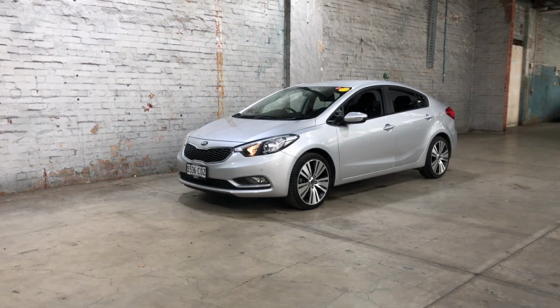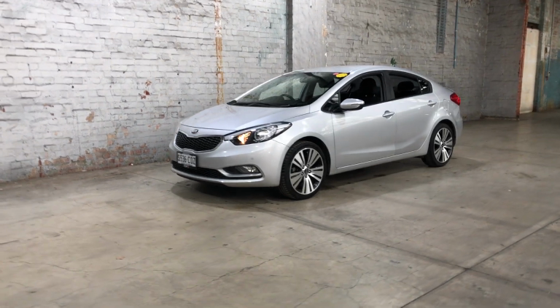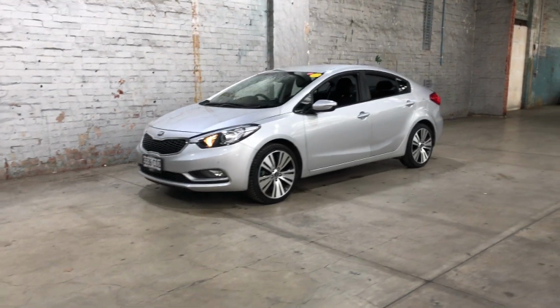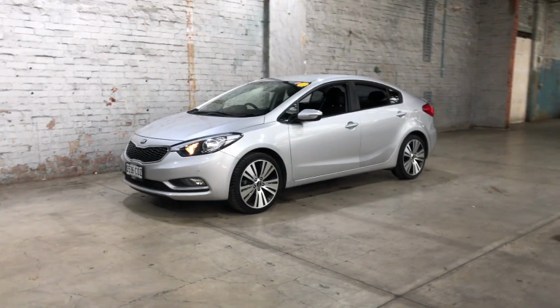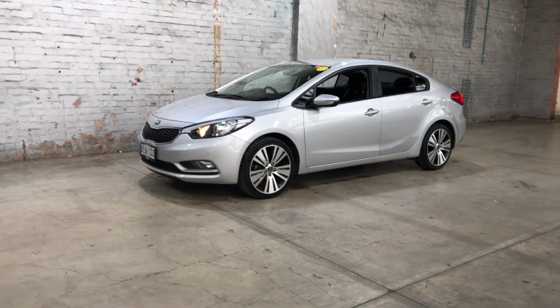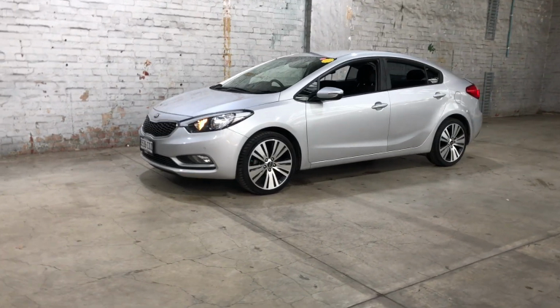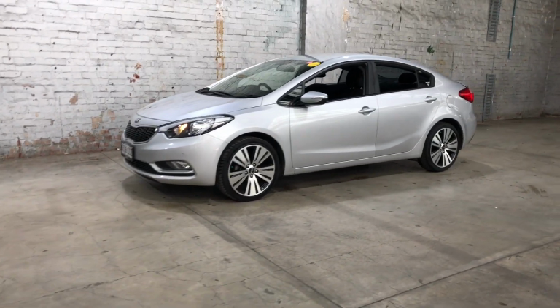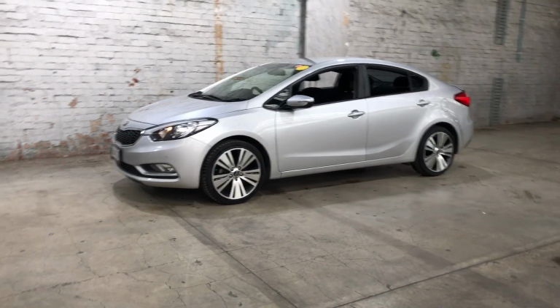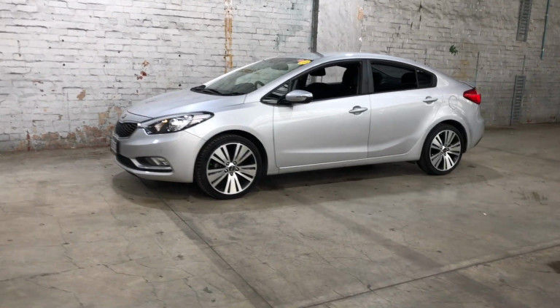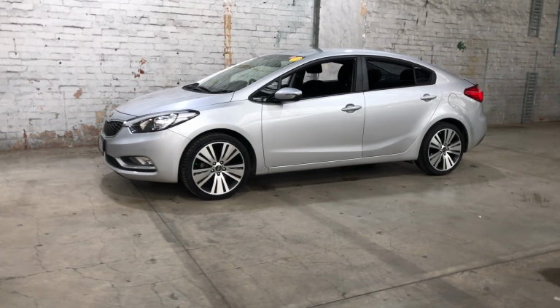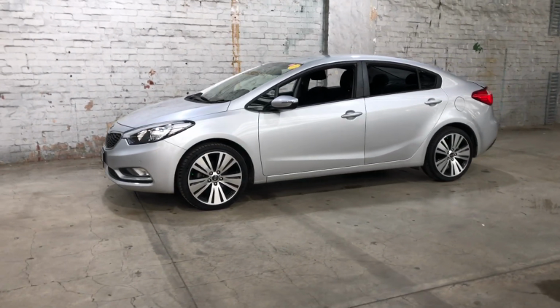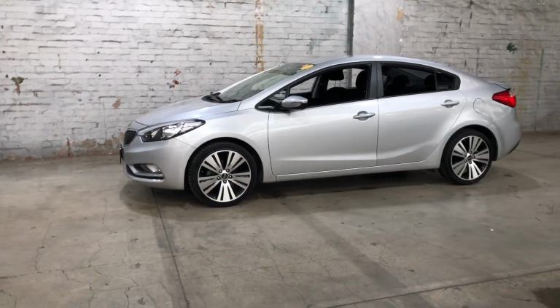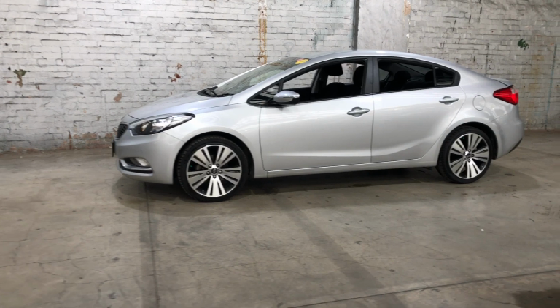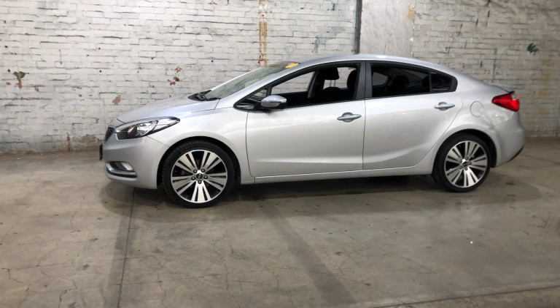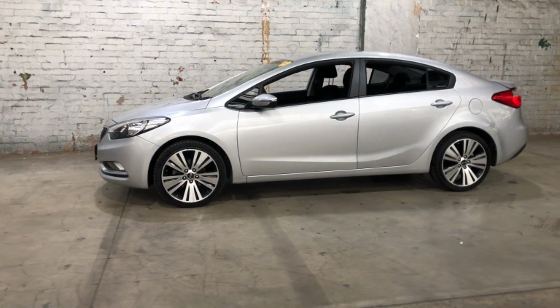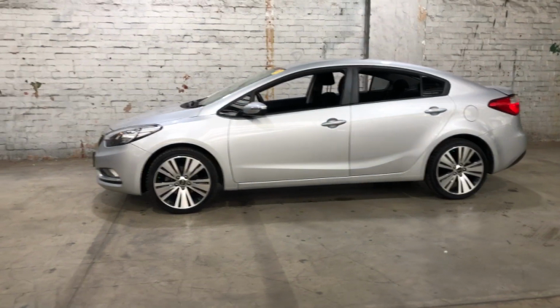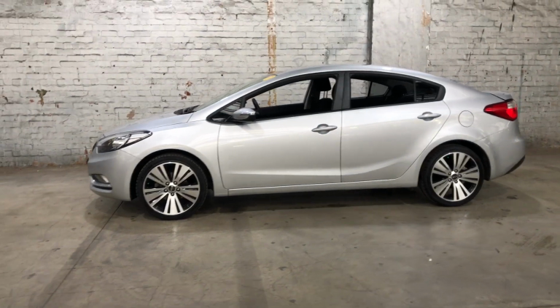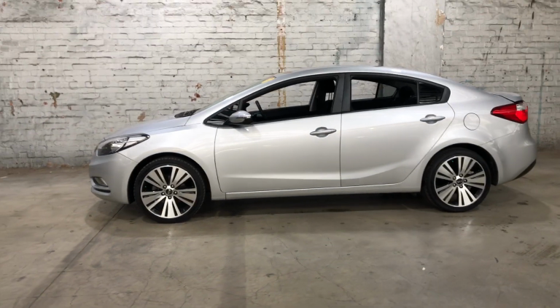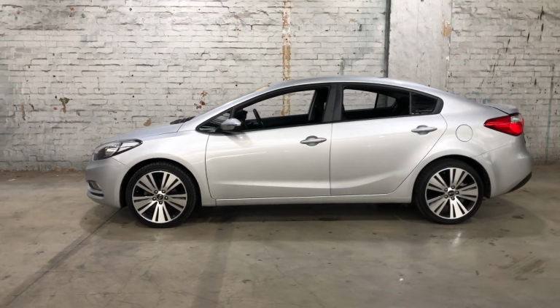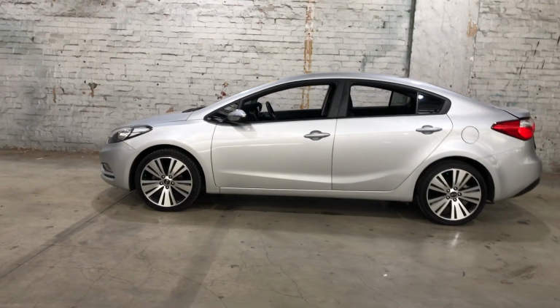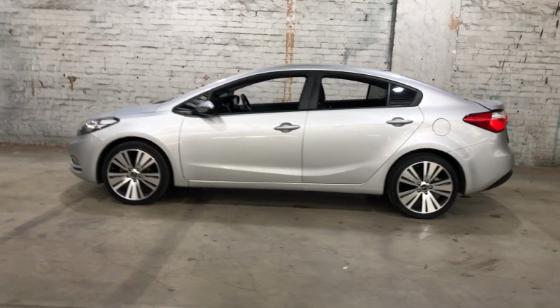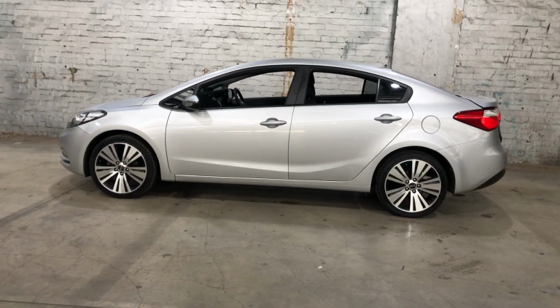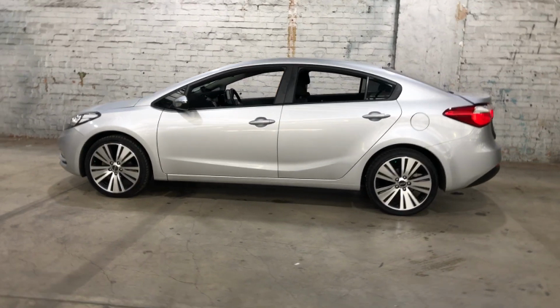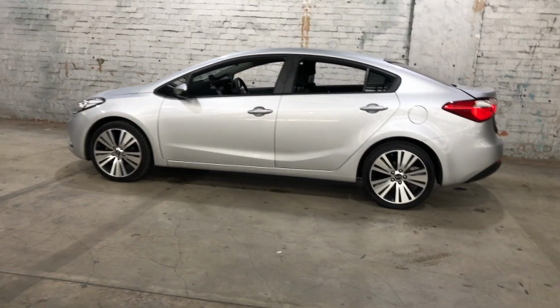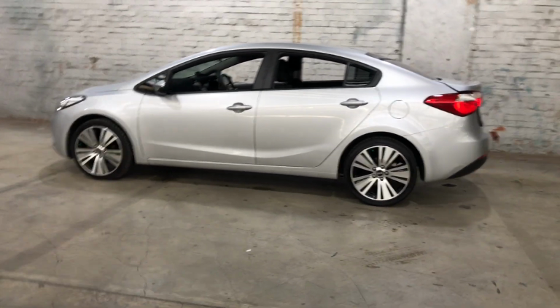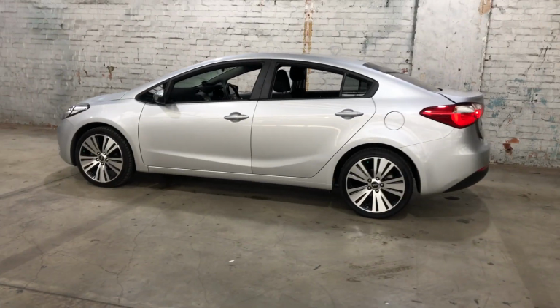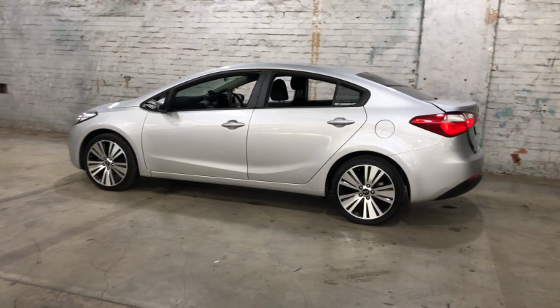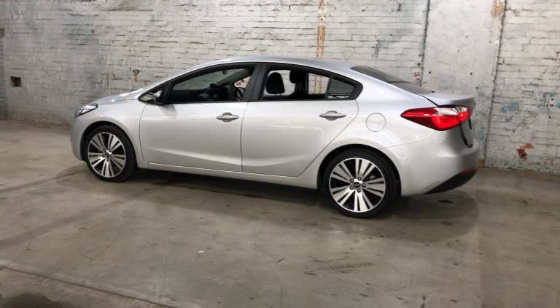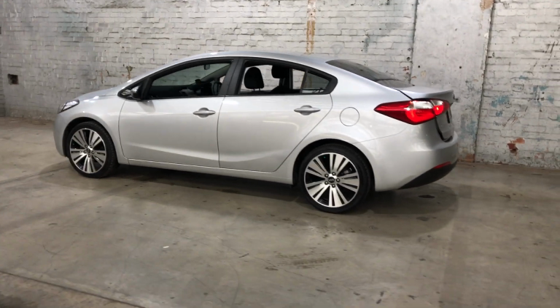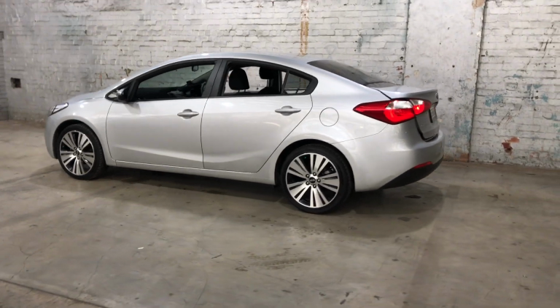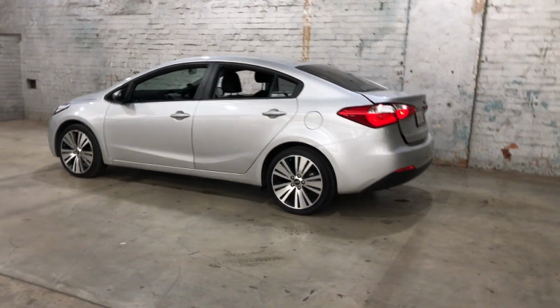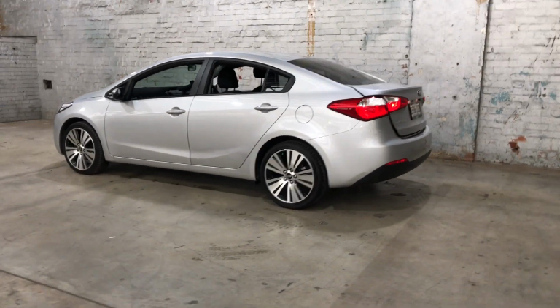Hey guys, thank you for your inquiry on our 2015 Kia Cerato. This Cerato is powered by a 1.8 litre 4-cylinder engine with a fuel efficiency of just 7.1 litres per 100k. You can see this car comes with 18 inch alloy wheels with plenty of tread on all four tires.